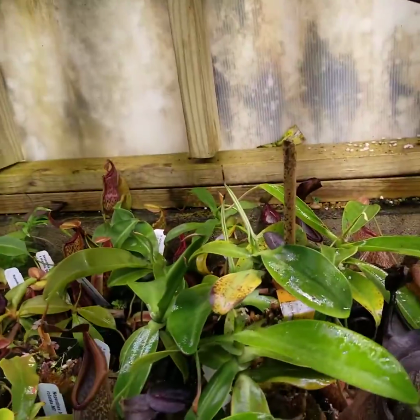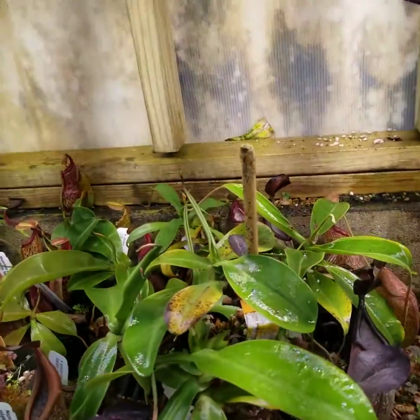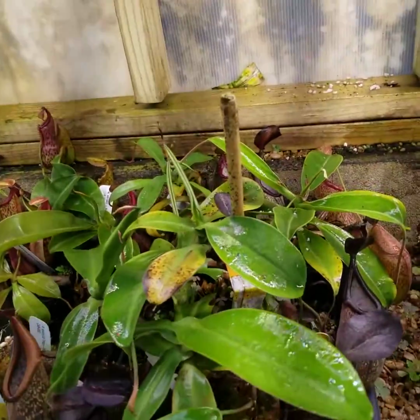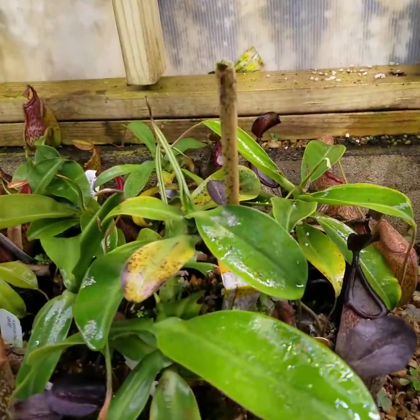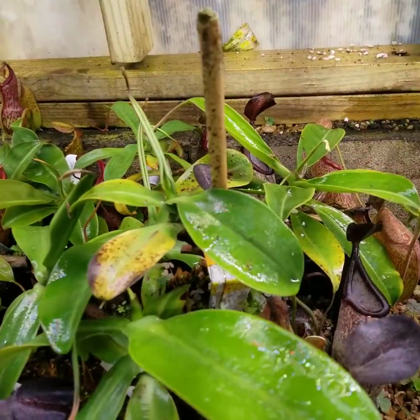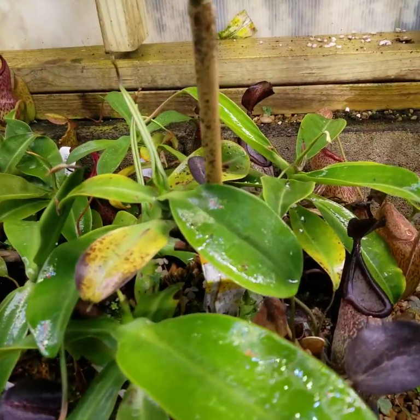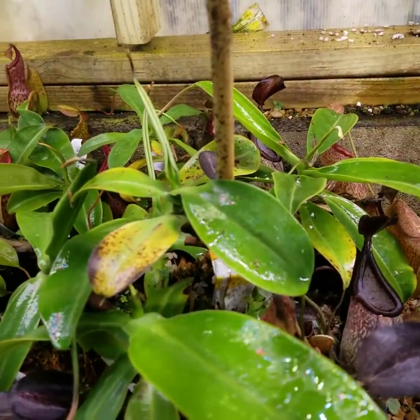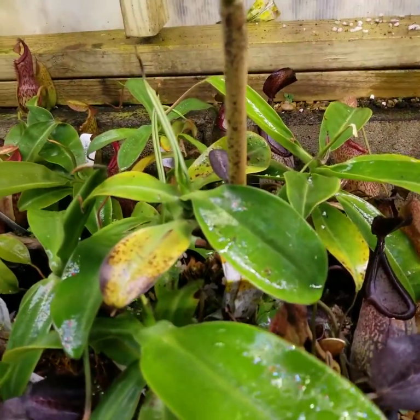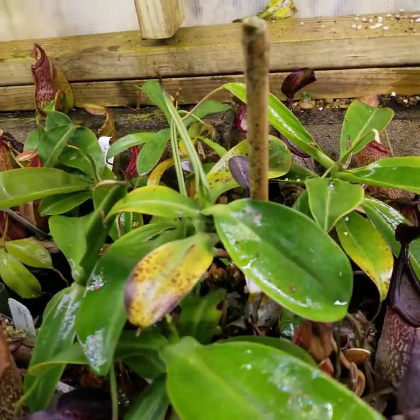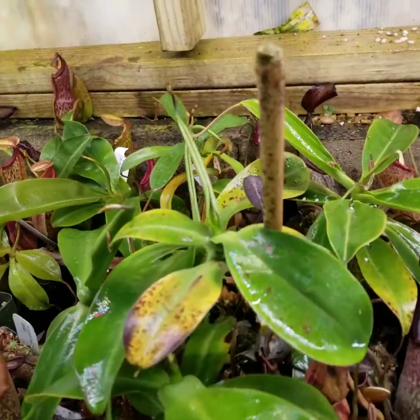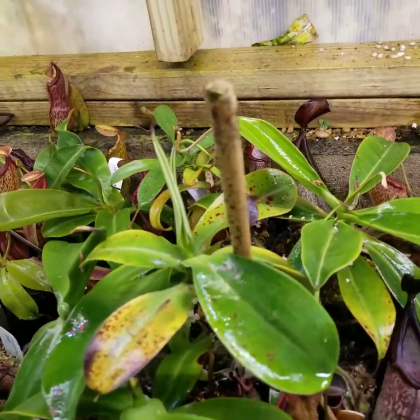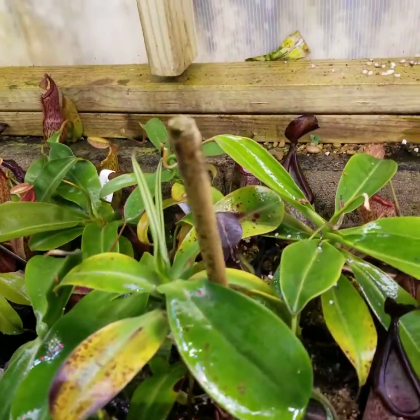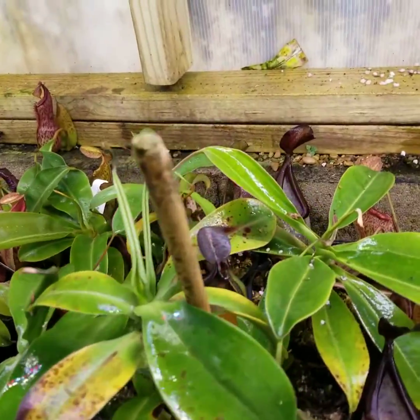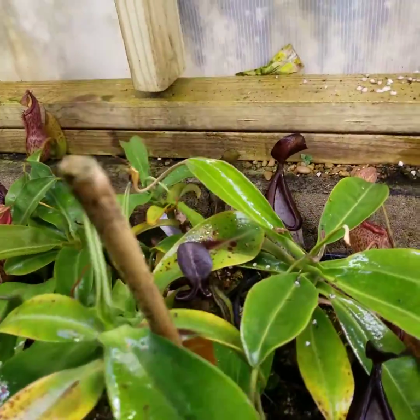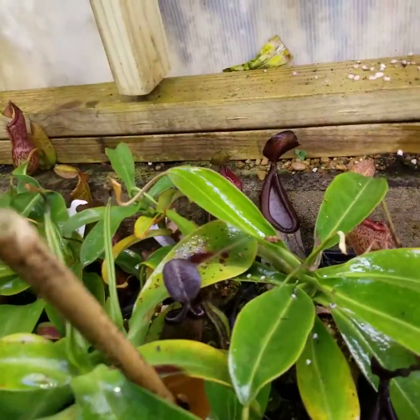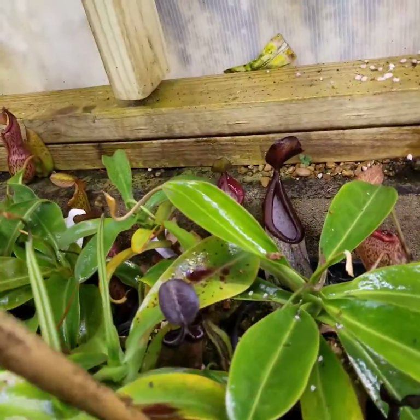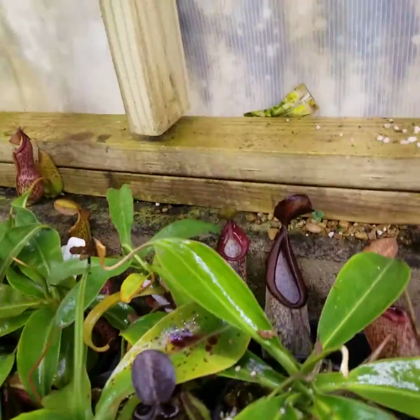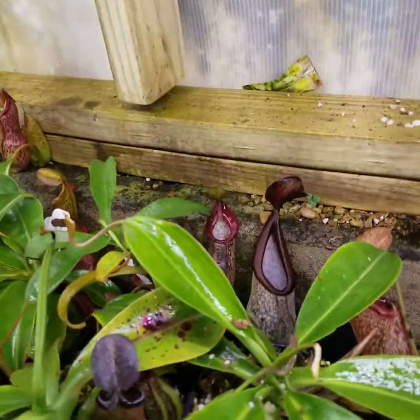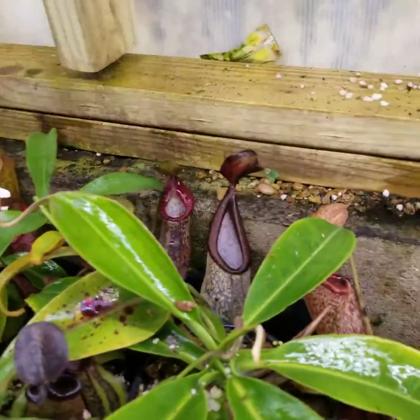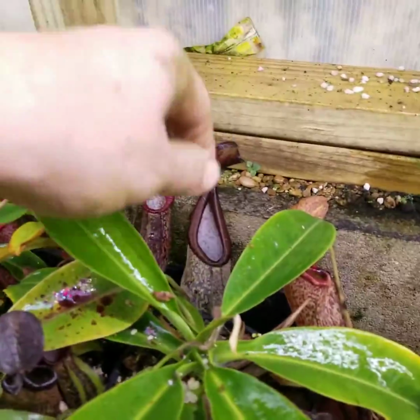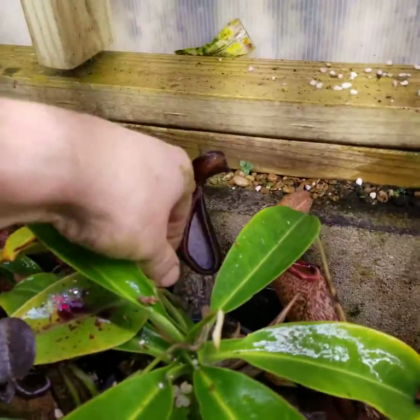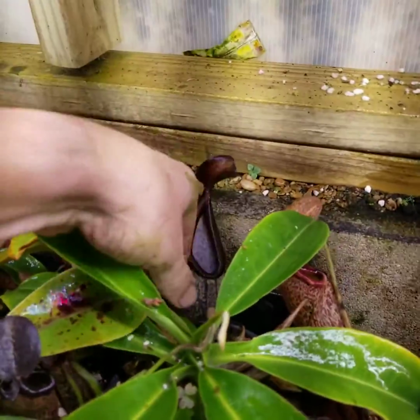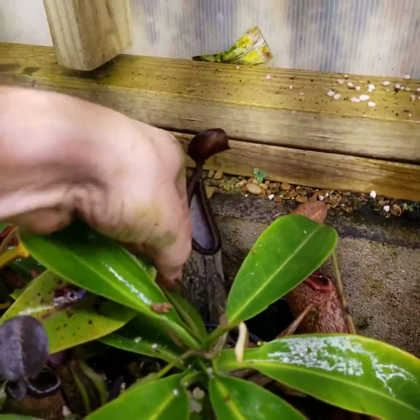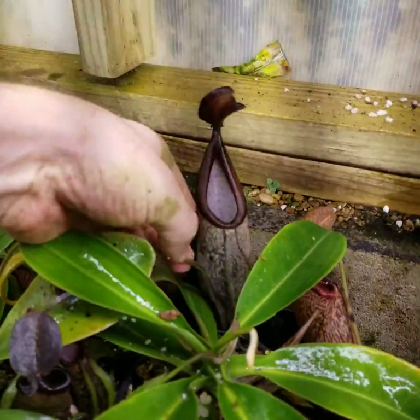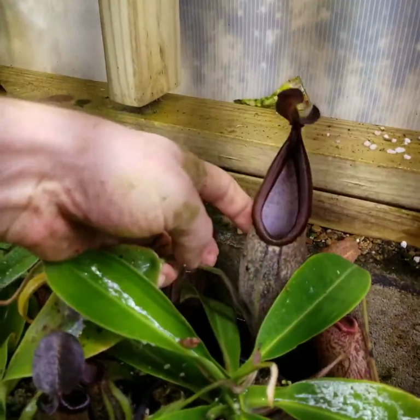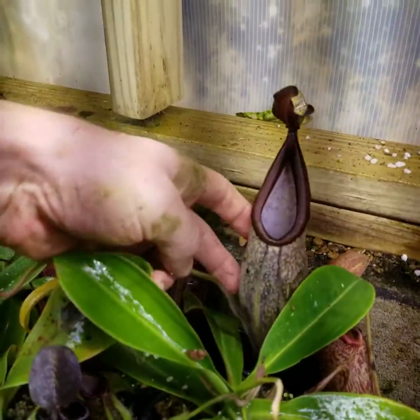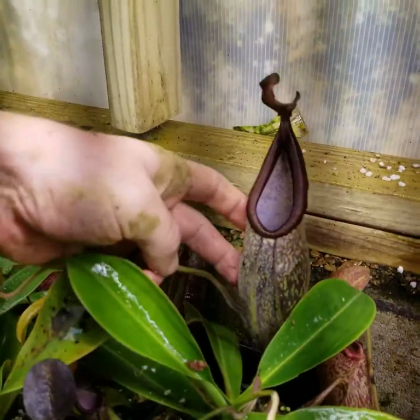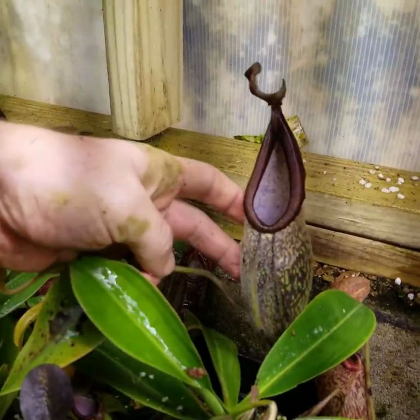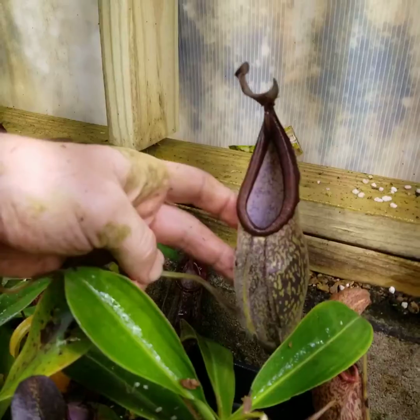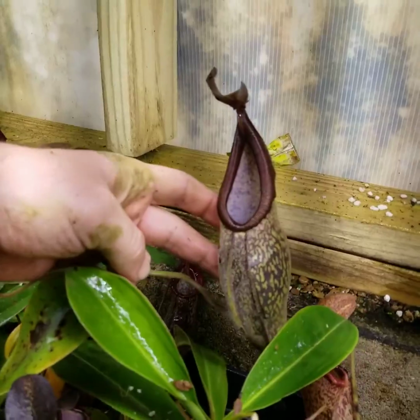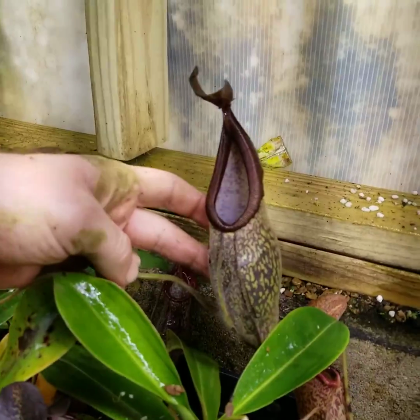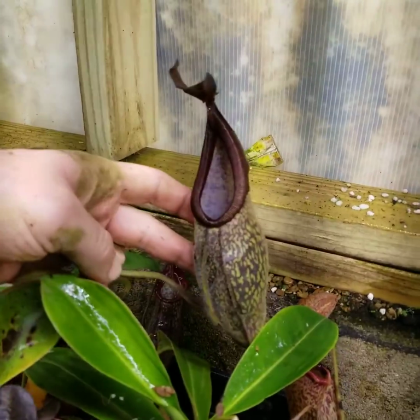I'm hoping I have males and females in this collection so that I can breed them one day and contribute to some conservation work. Here's a nice big picture on one.